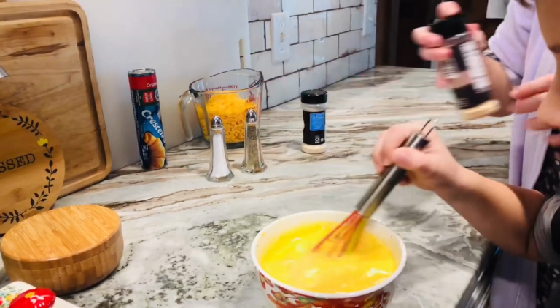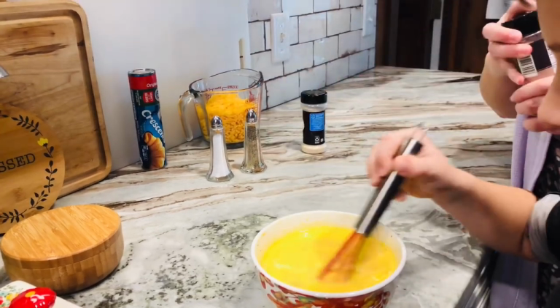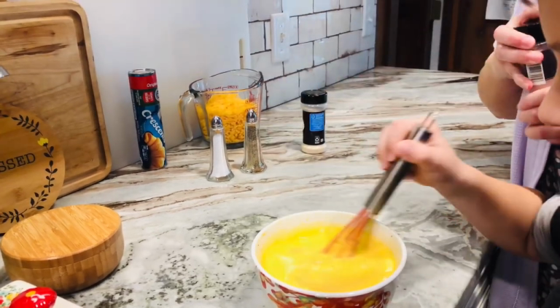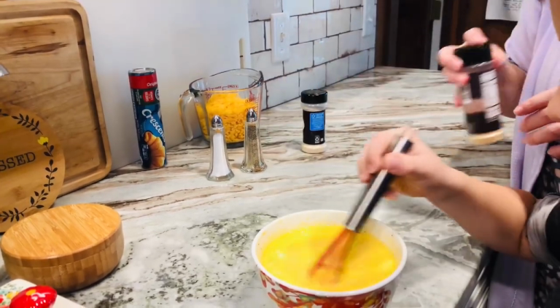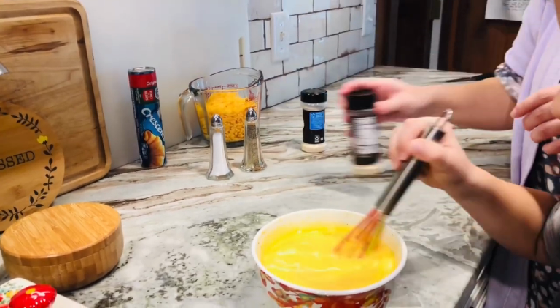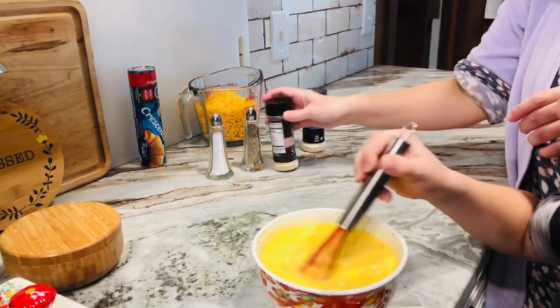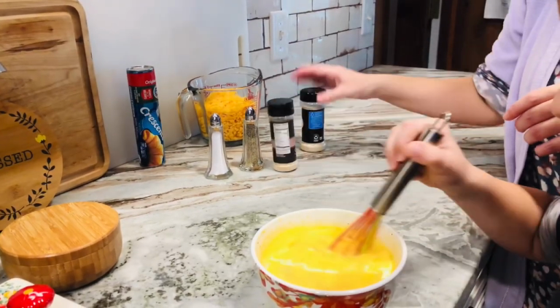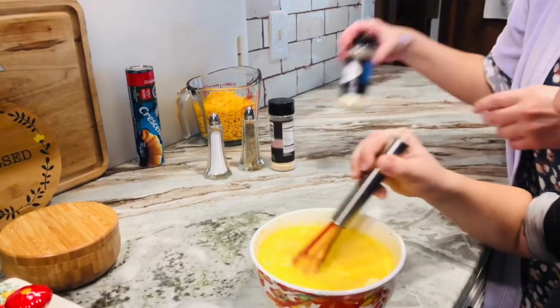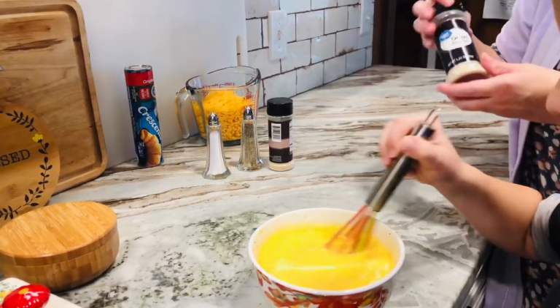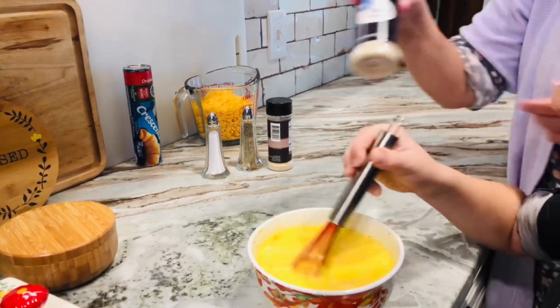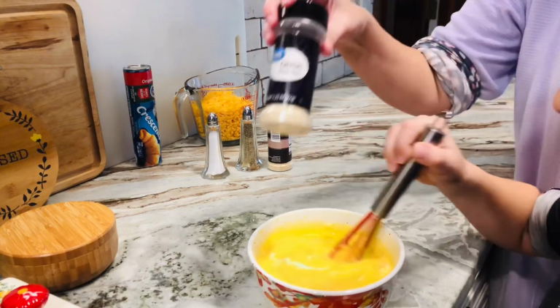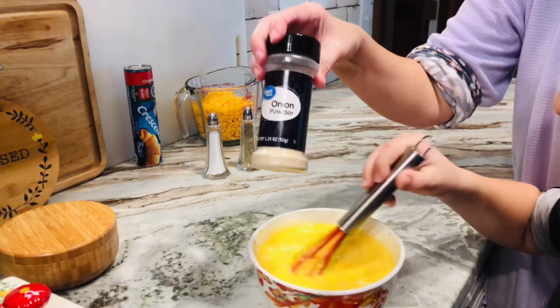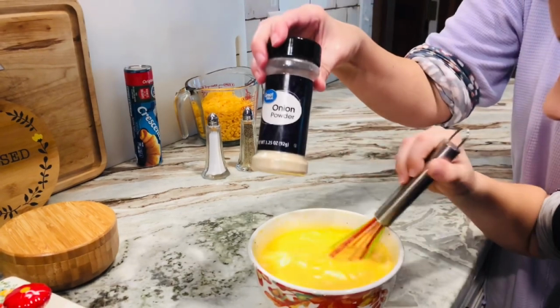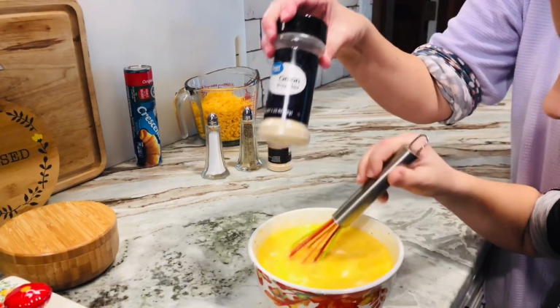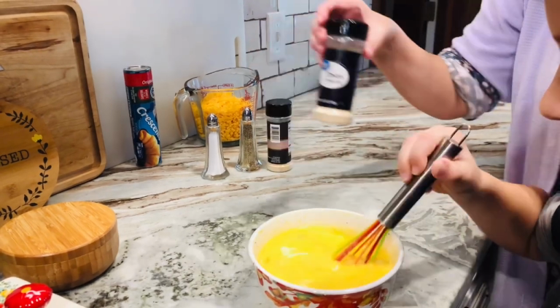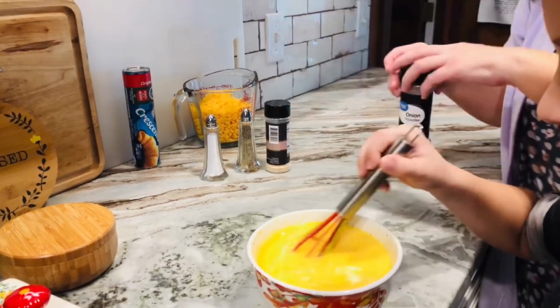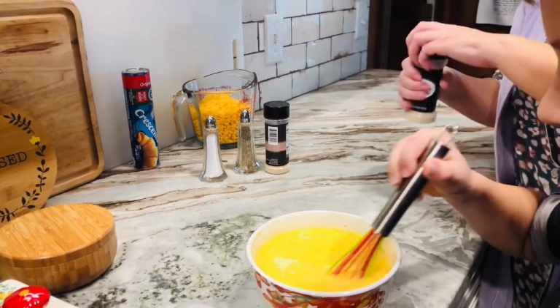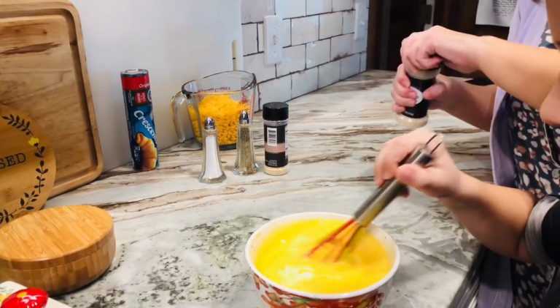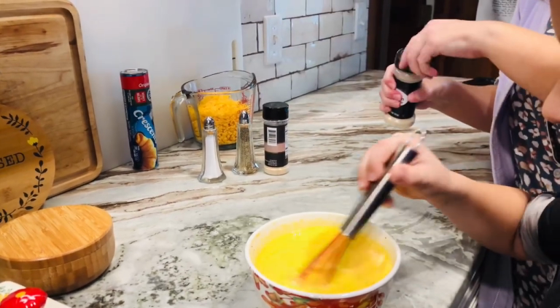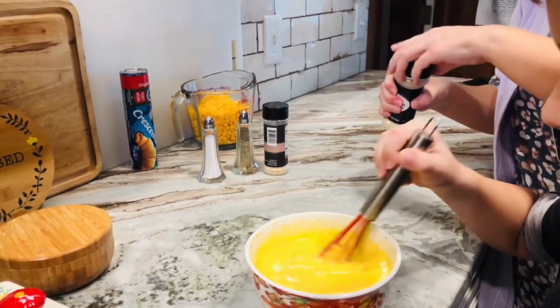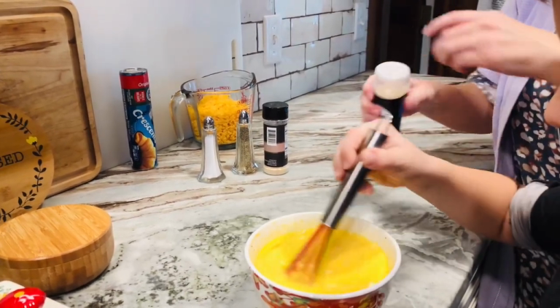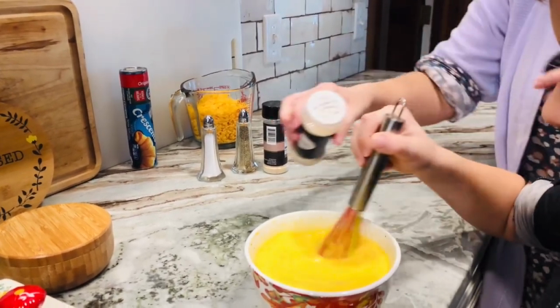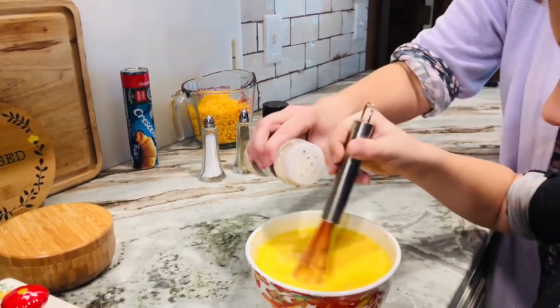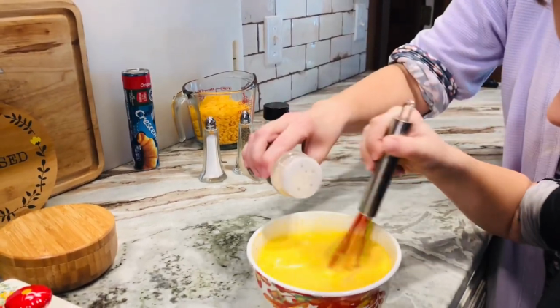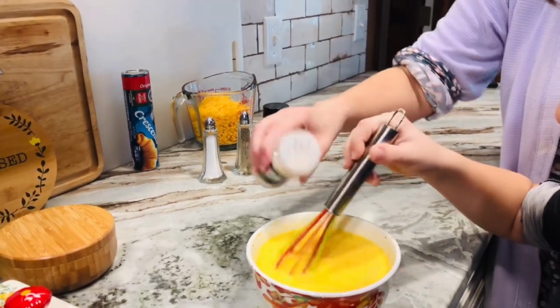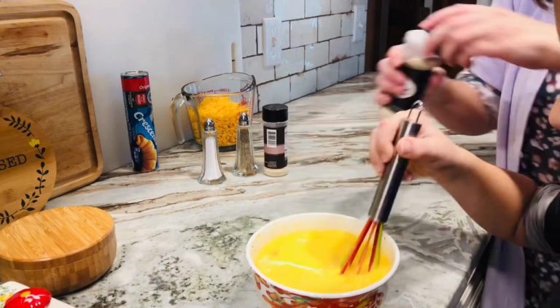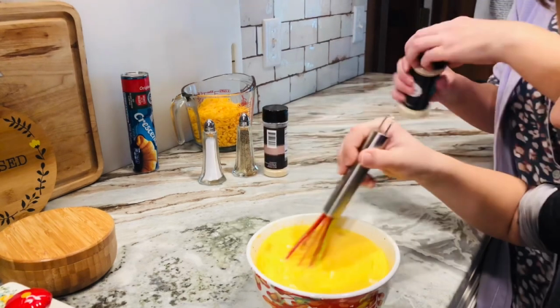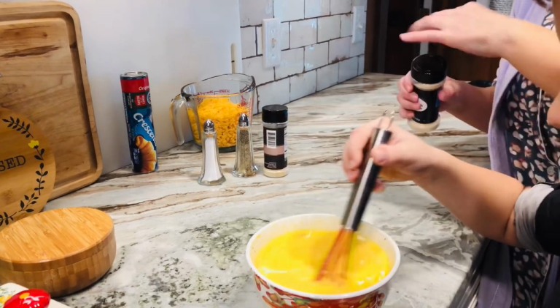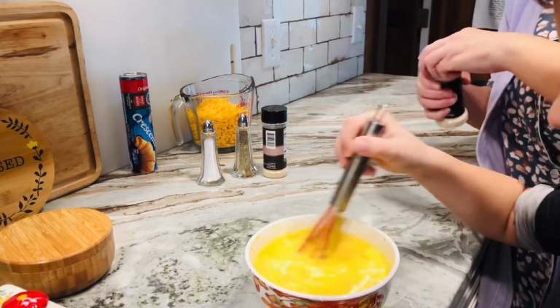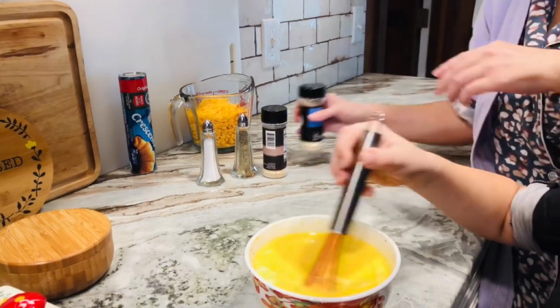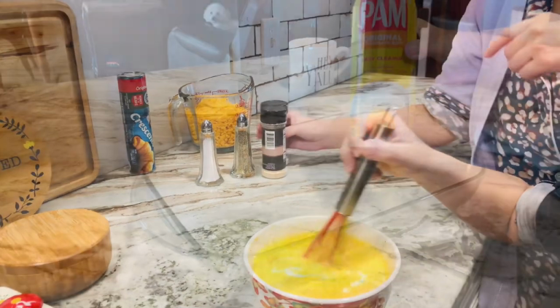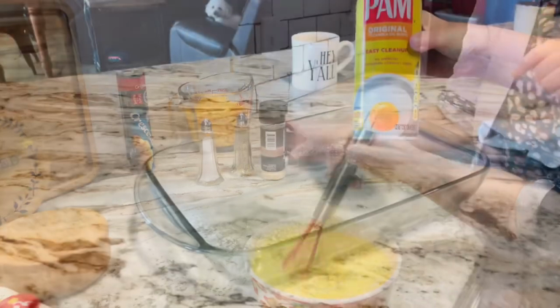Hudson, you did a really good job on the eggs. Thank you, mom. And don't forget, the original recipe will be in the description box. Like and subscribe.